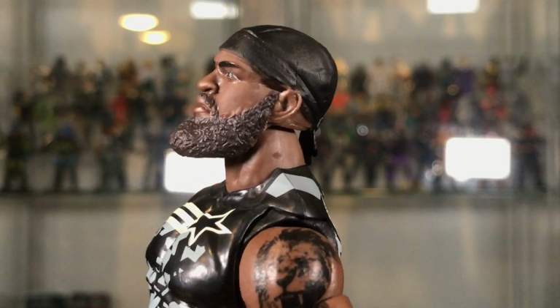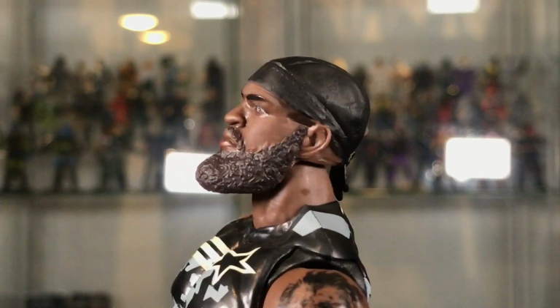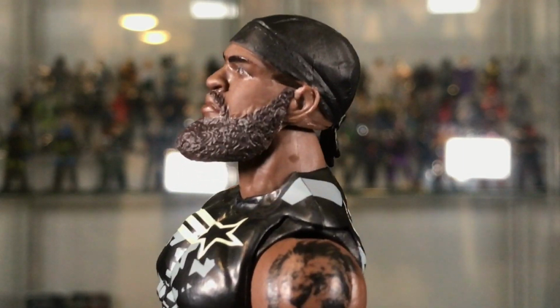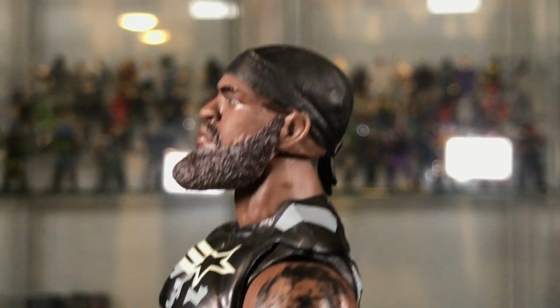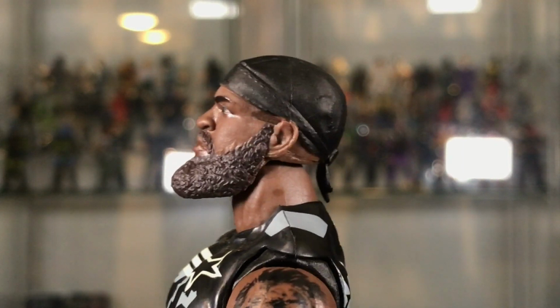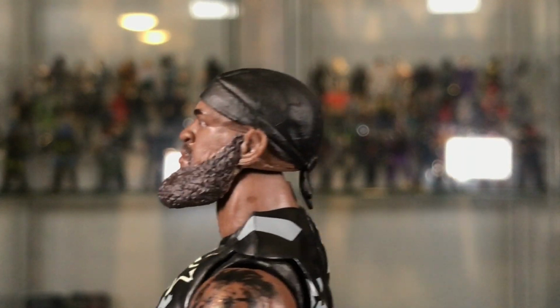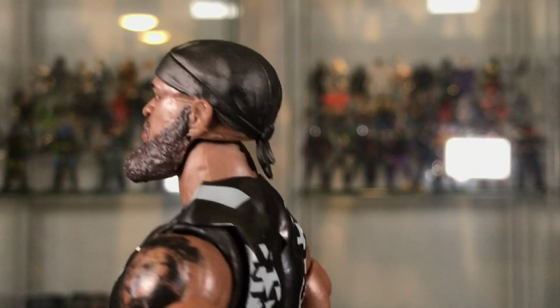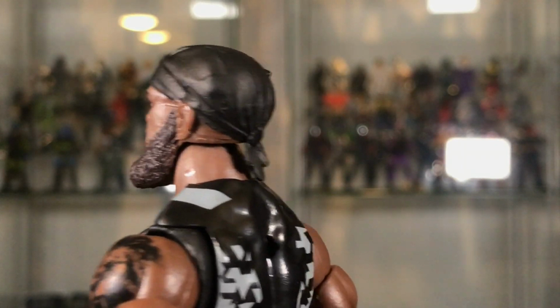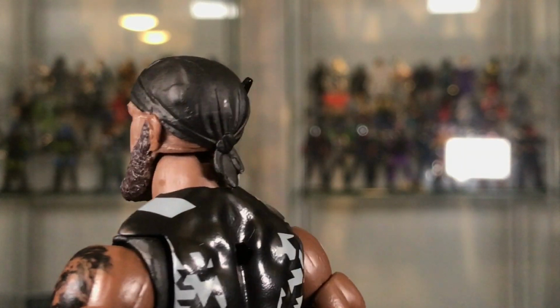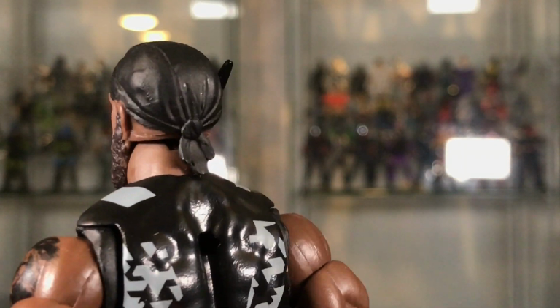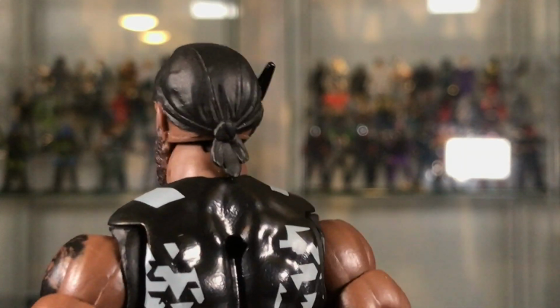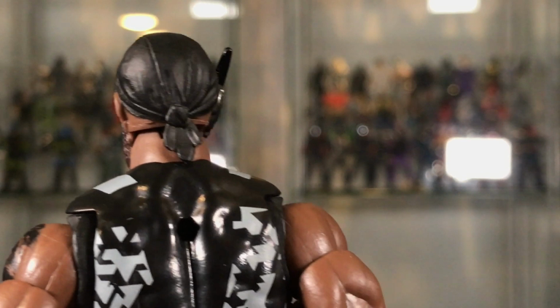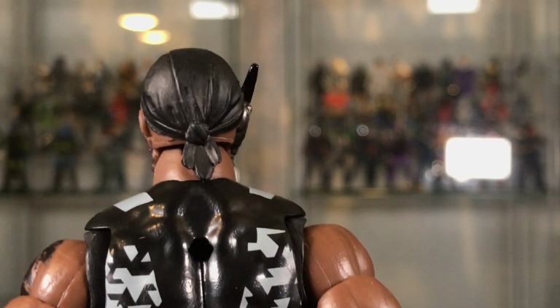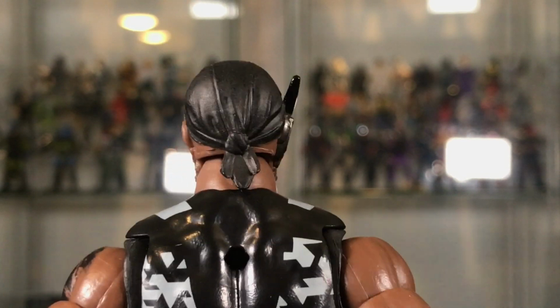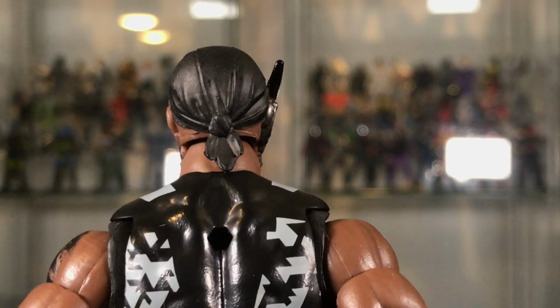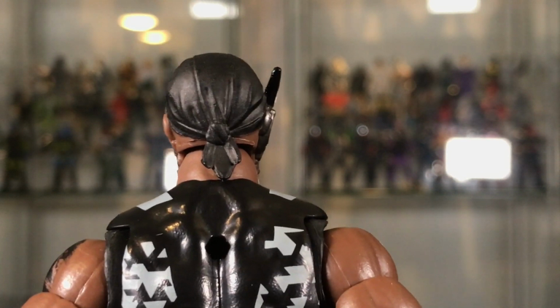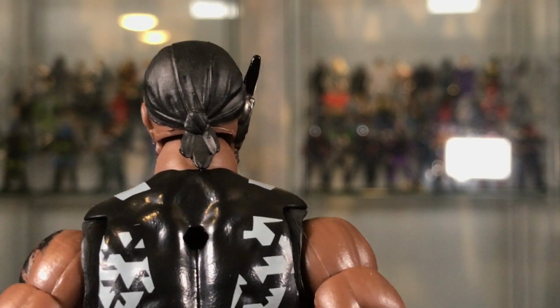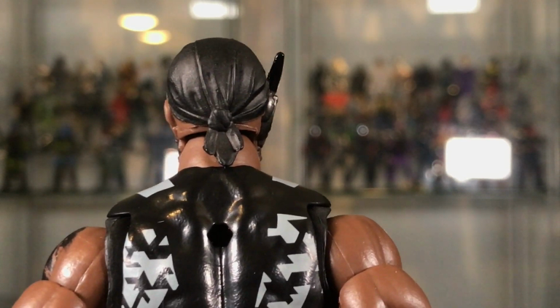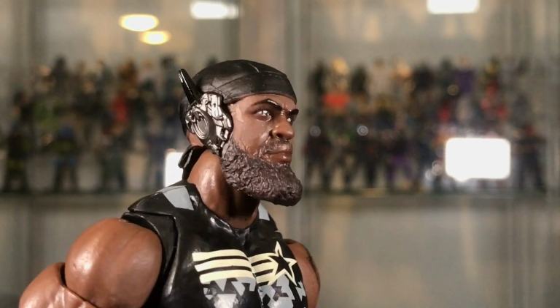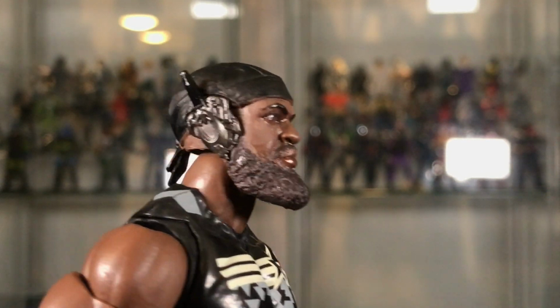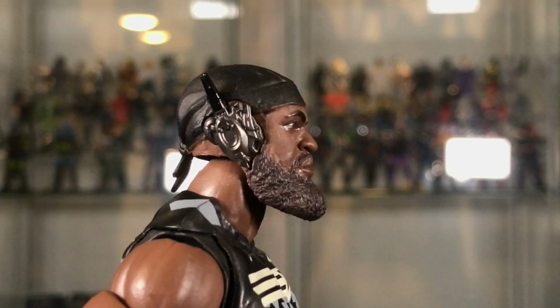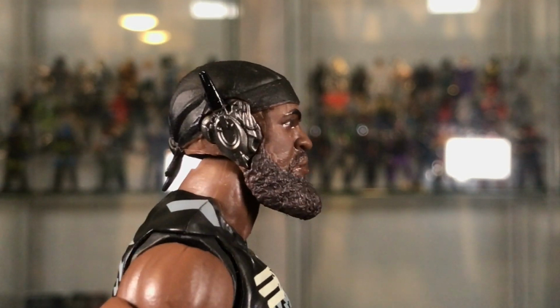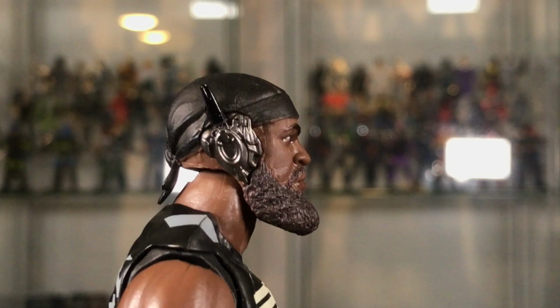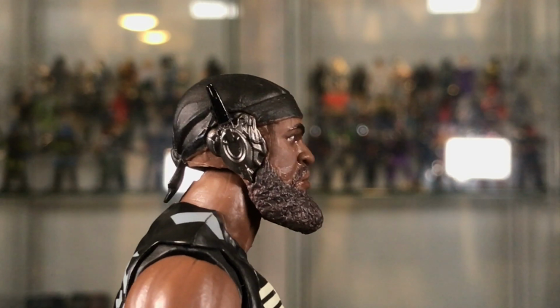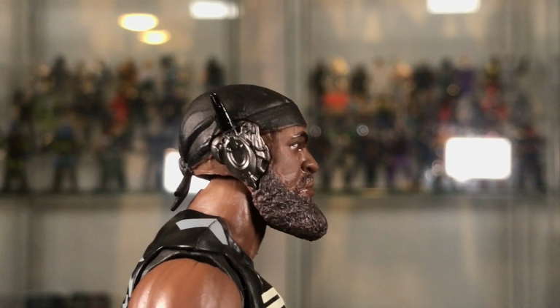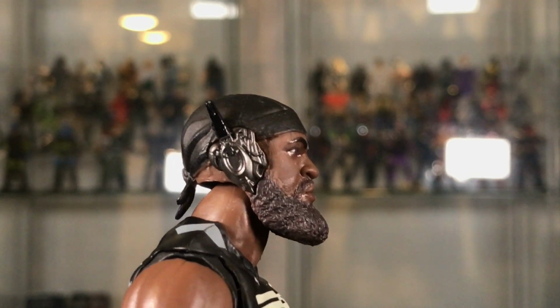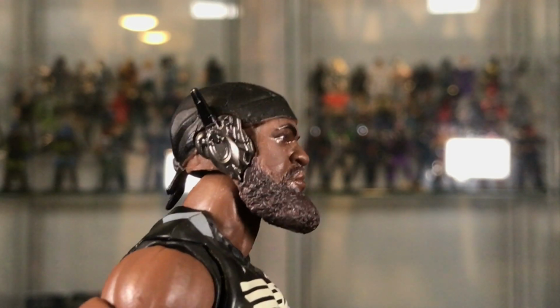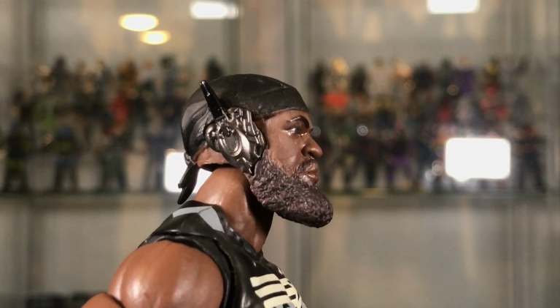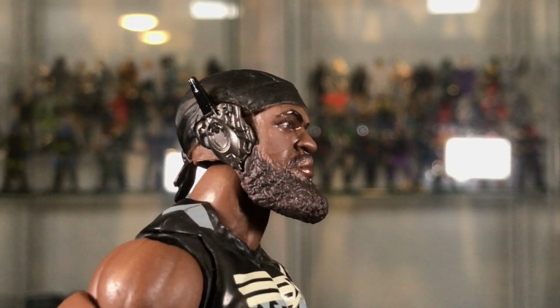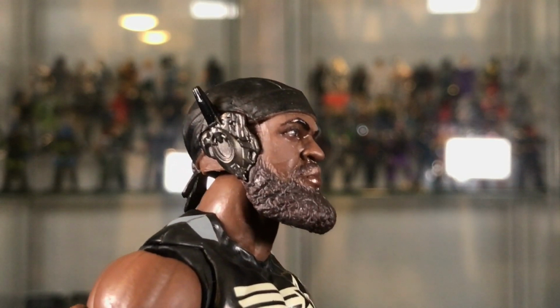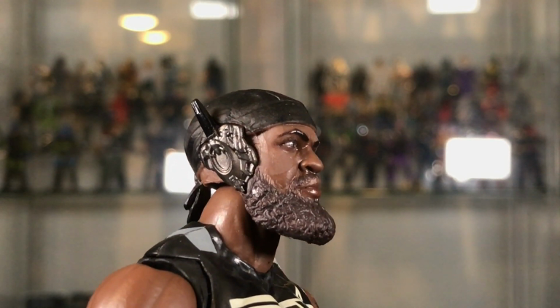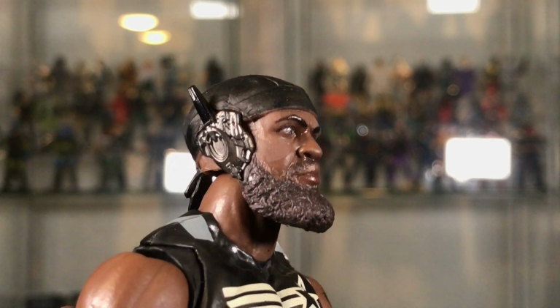He's got a much longer beard and a black head wrap that has some really nice detail — even though it is in black, there is some nice detail there. And his little earpiece on the side is well sculpted. It looks pretty good.